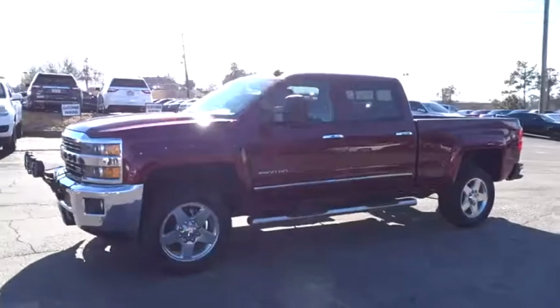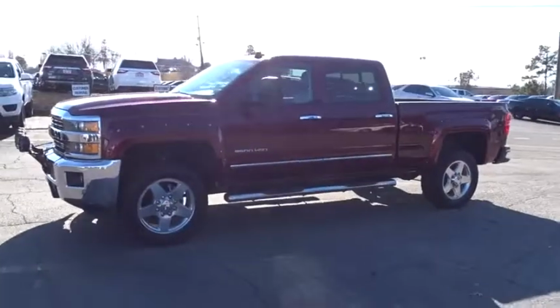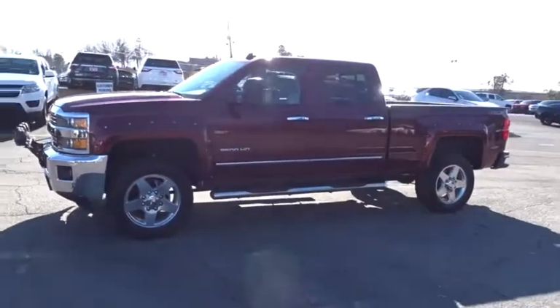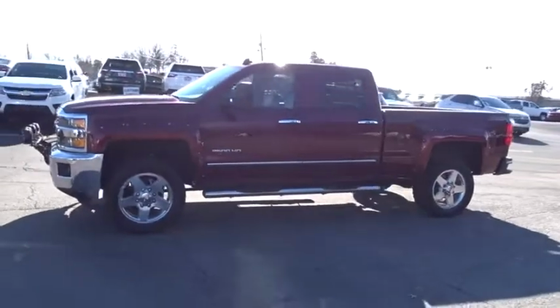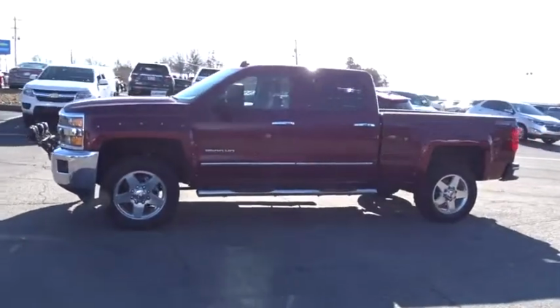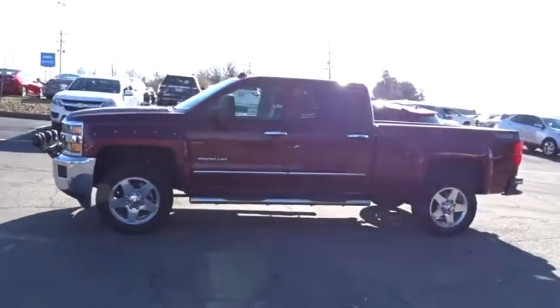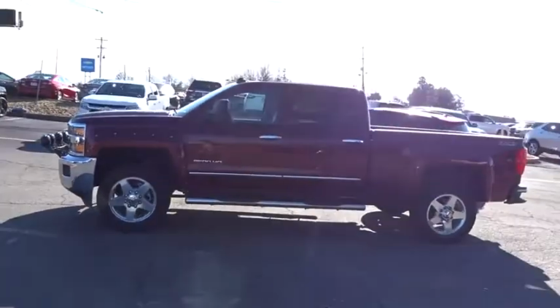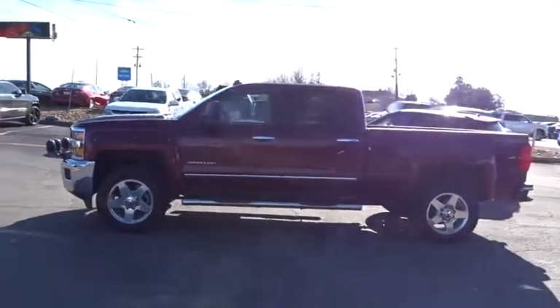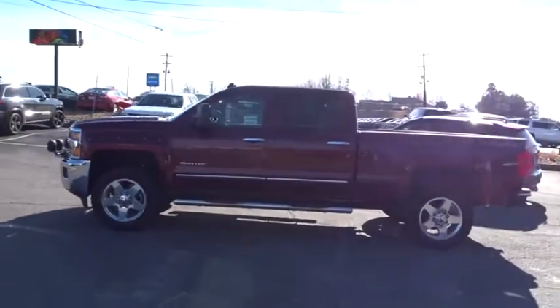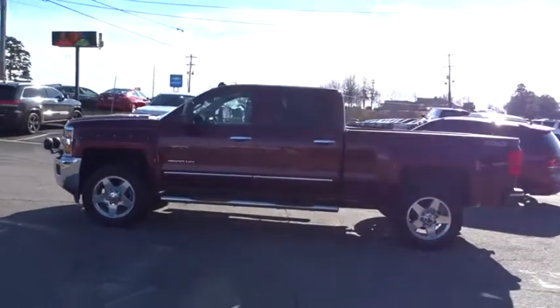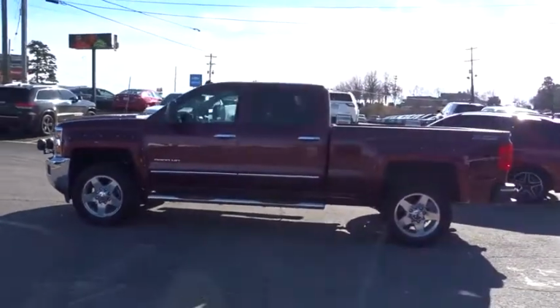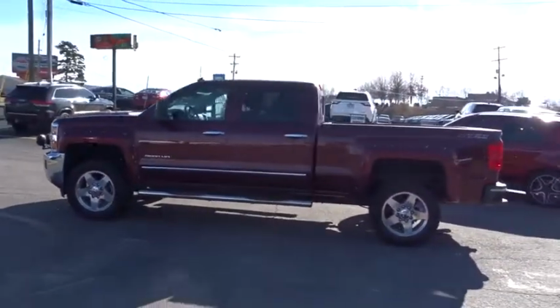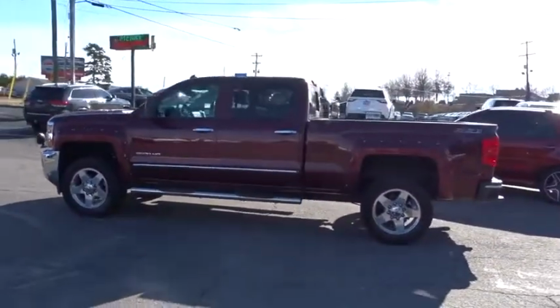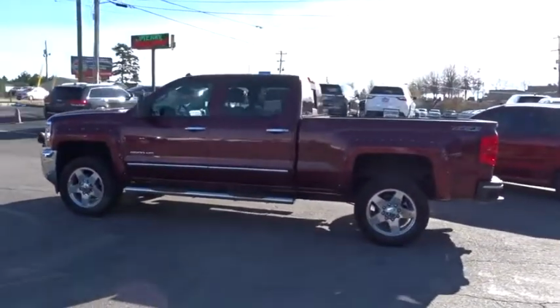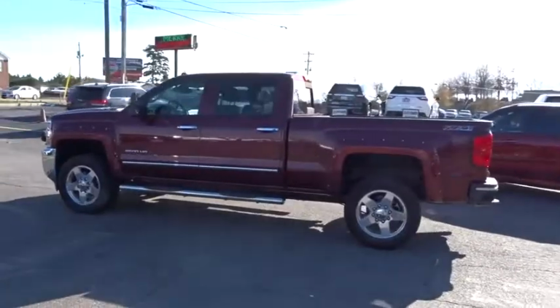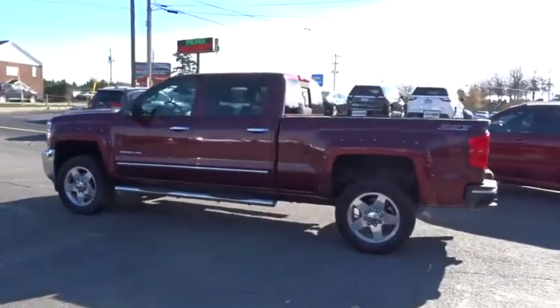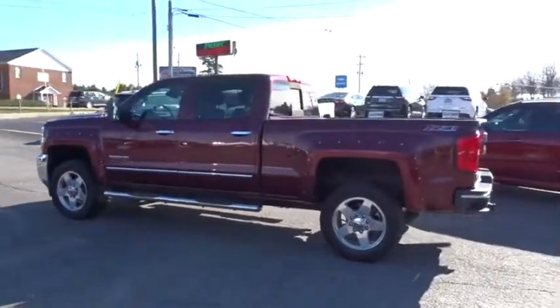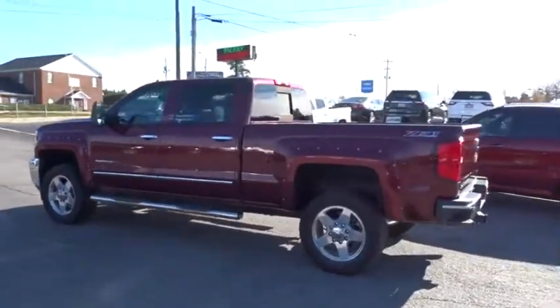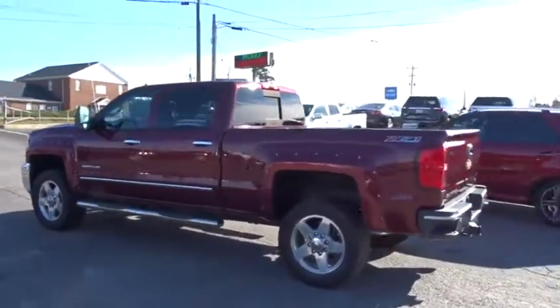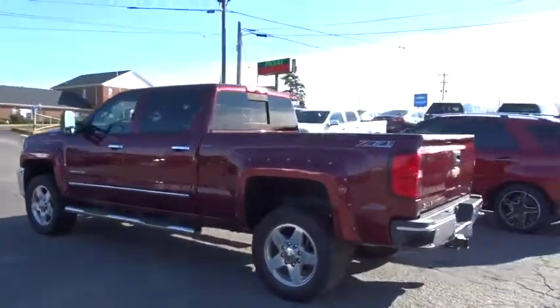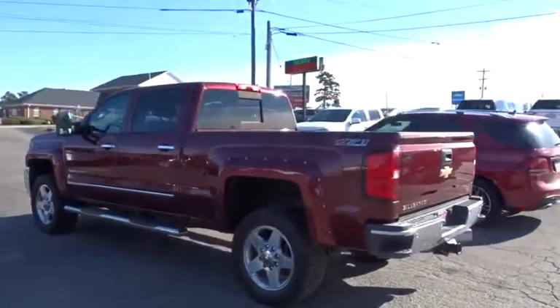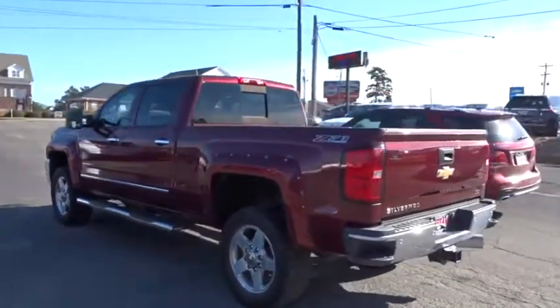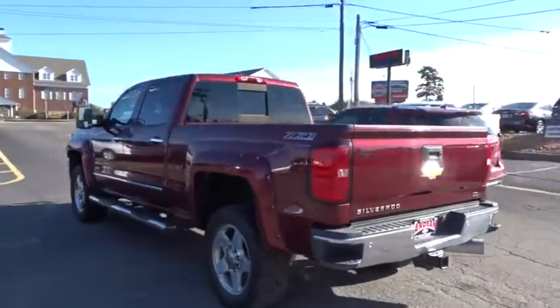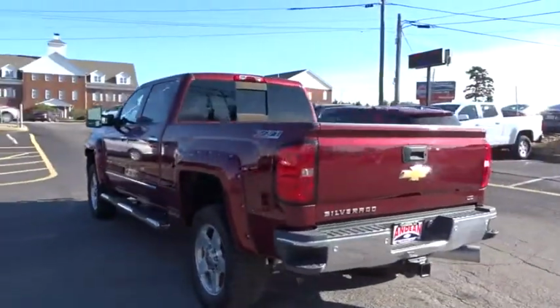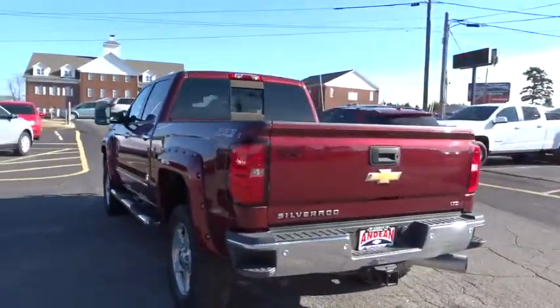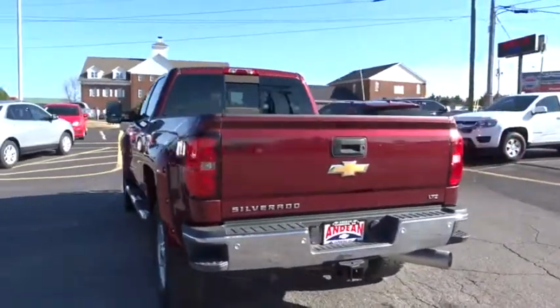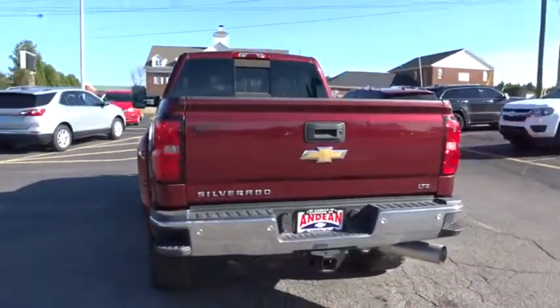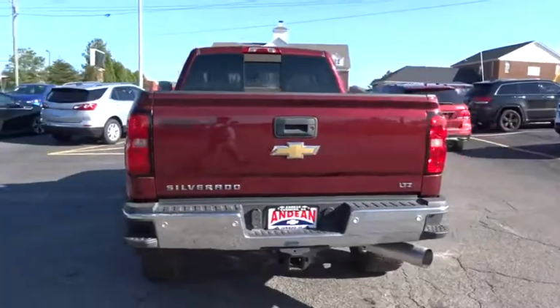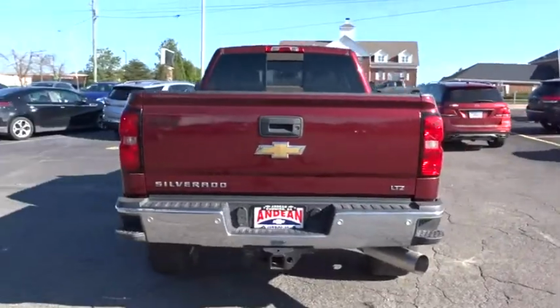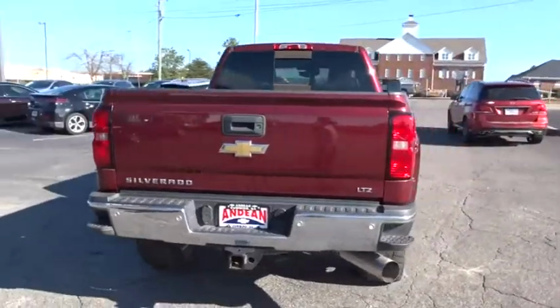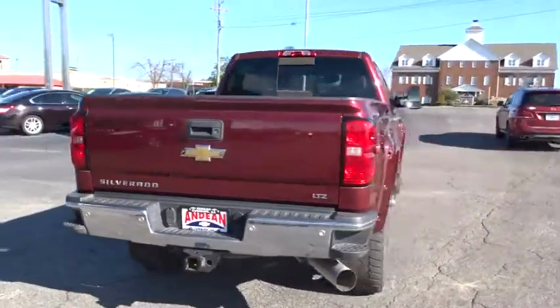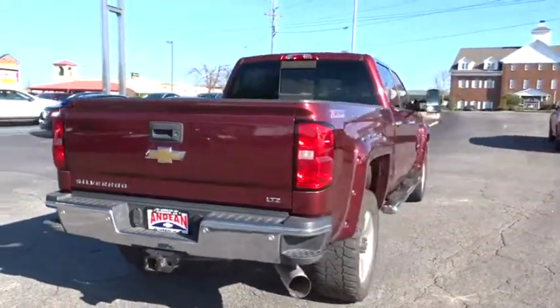The 2015 Chevrolet Silverado 2500 HD. This pickup truck pulls unlike any other. This vehicle has less than 85,000 miles. Here are some of this vehicle's great options.